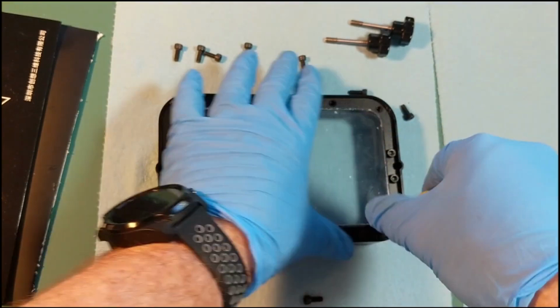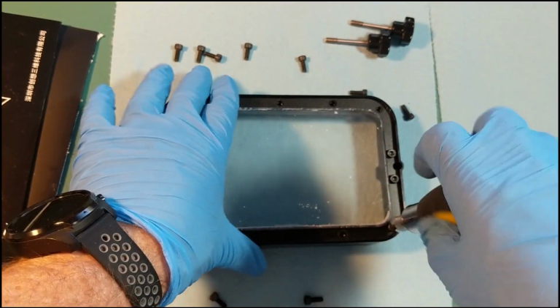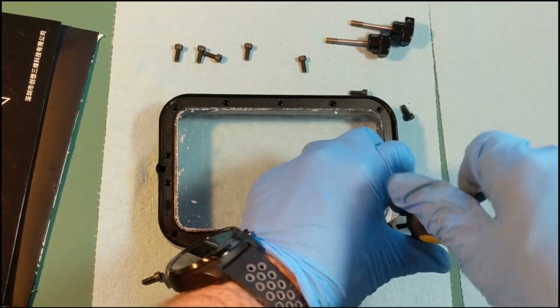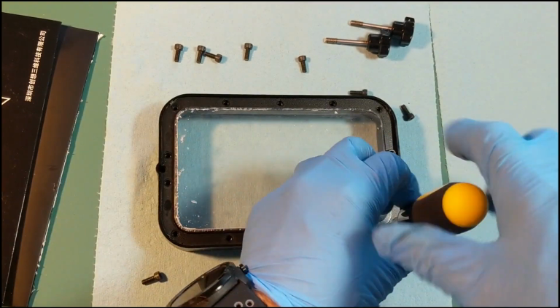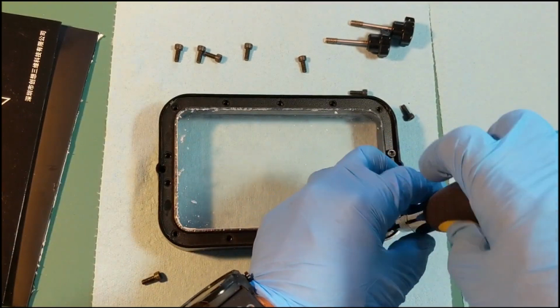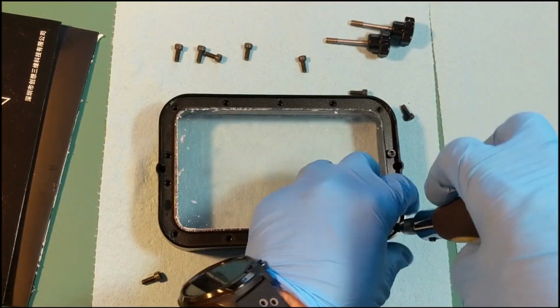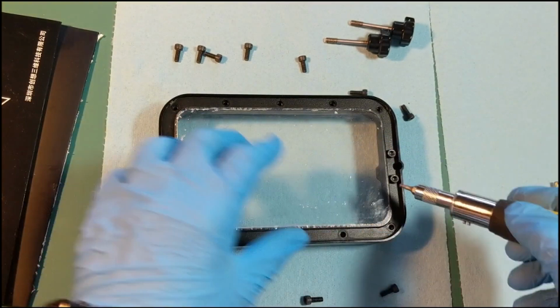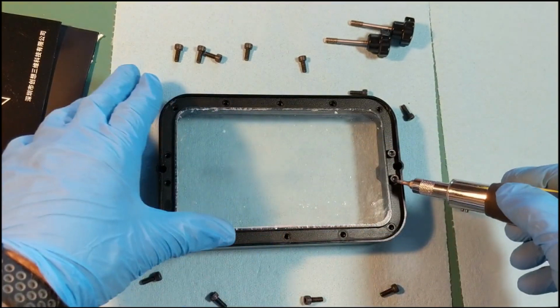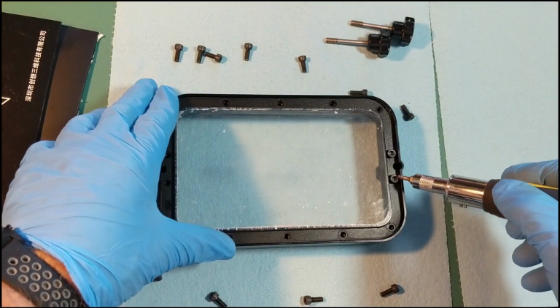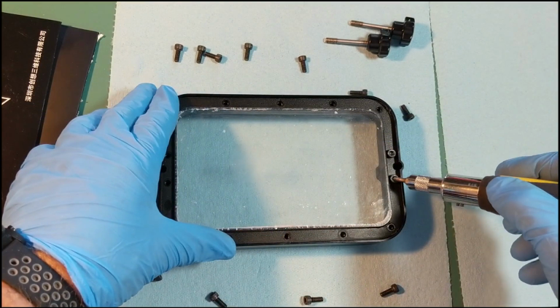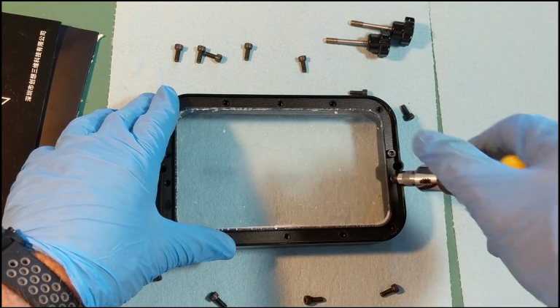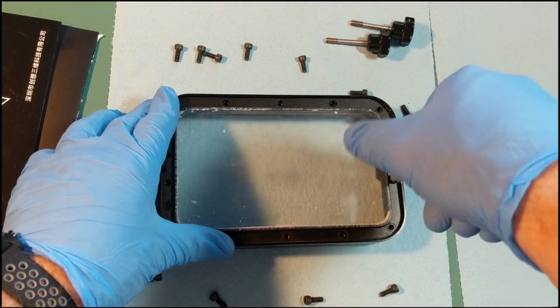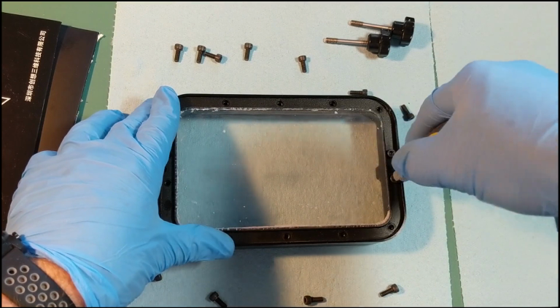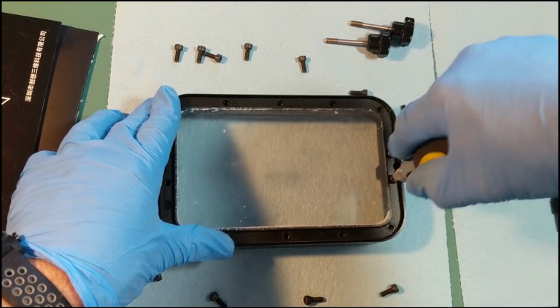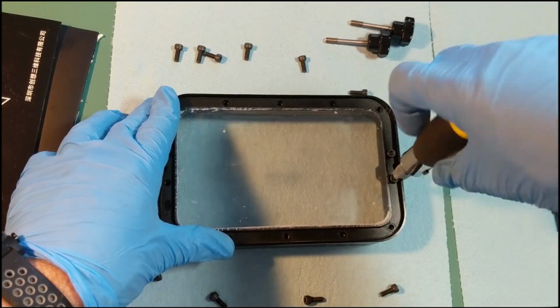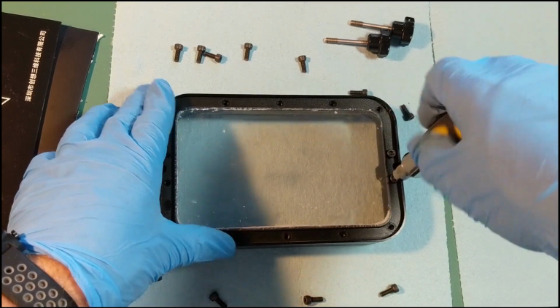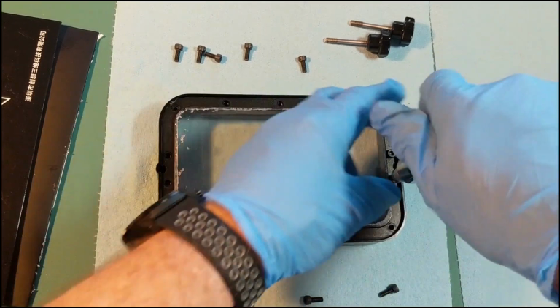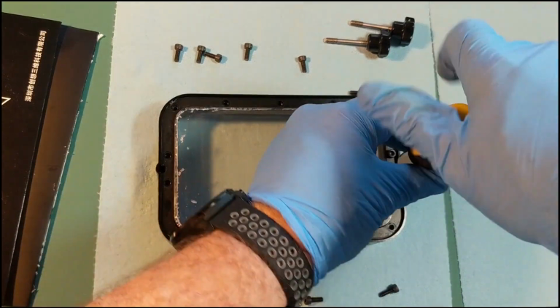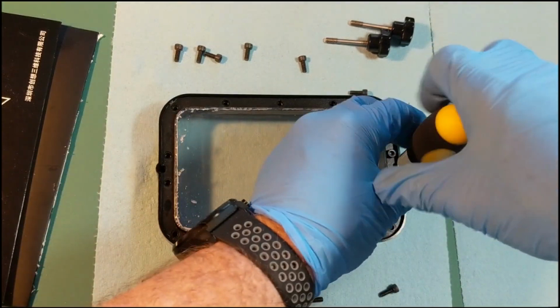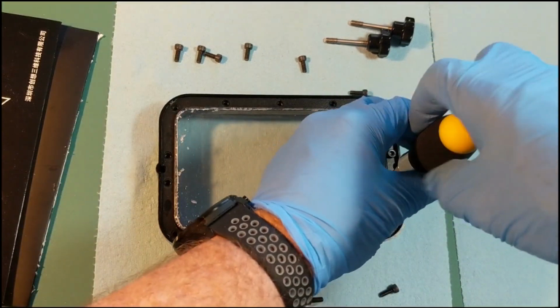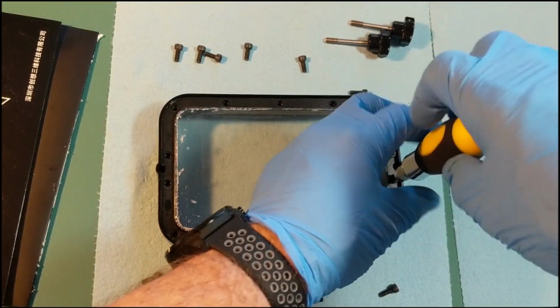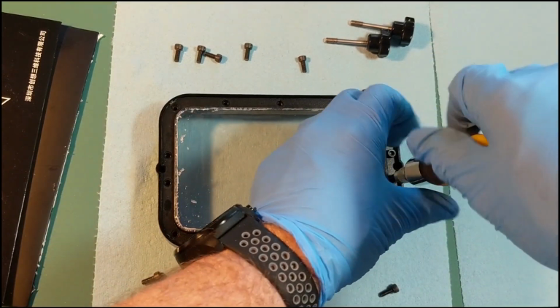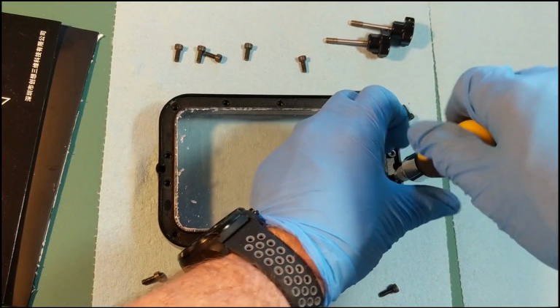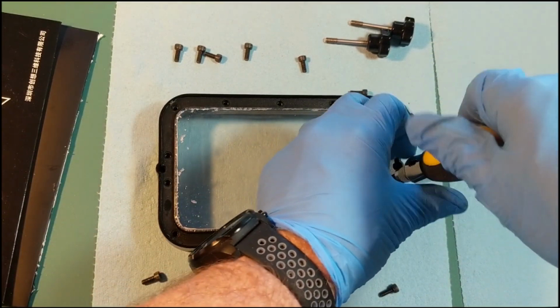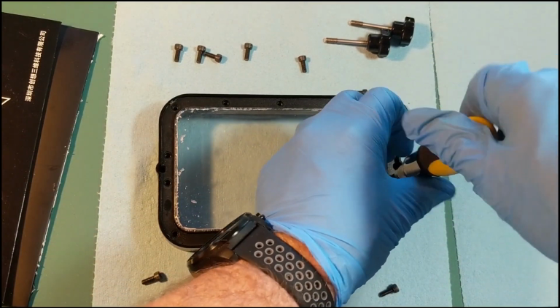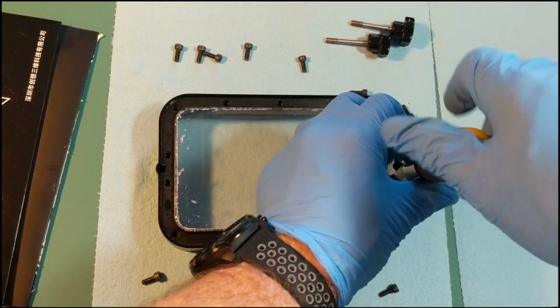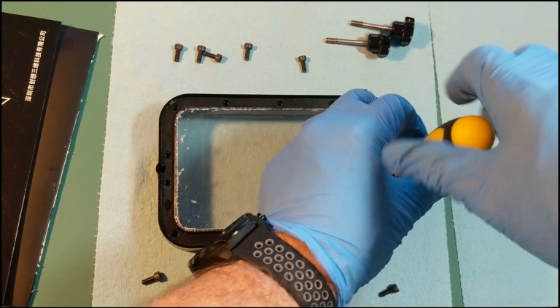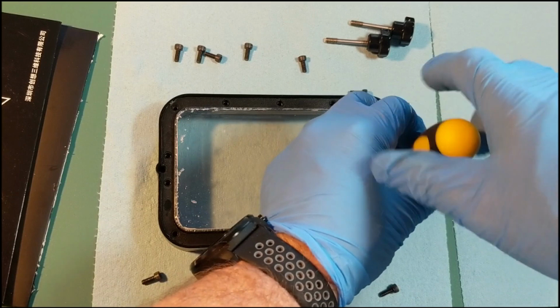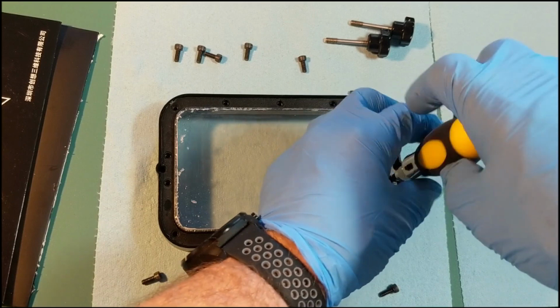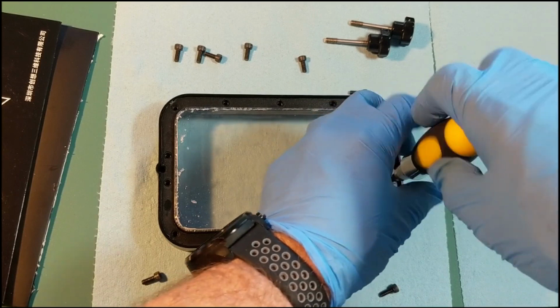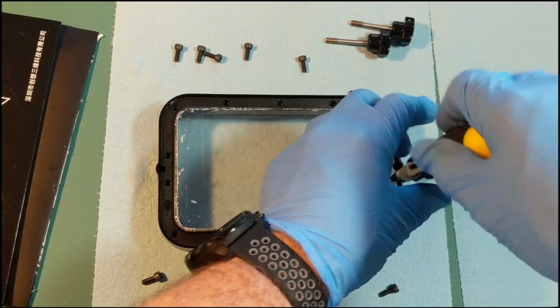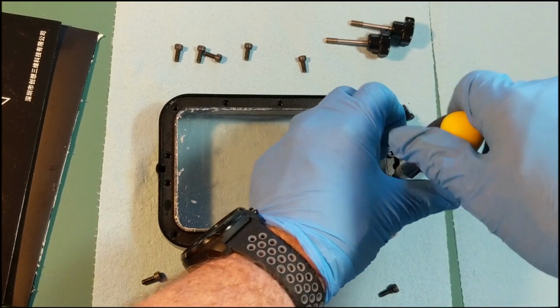Once we have all of those screws taken out, we're going to remove the metal bracket that's holding the FEP film in.